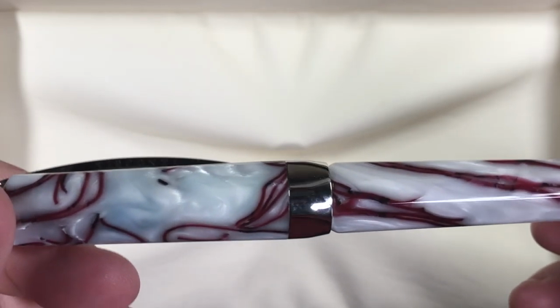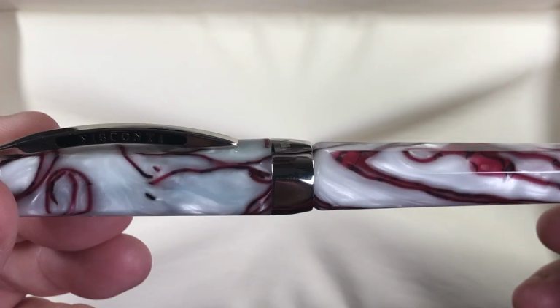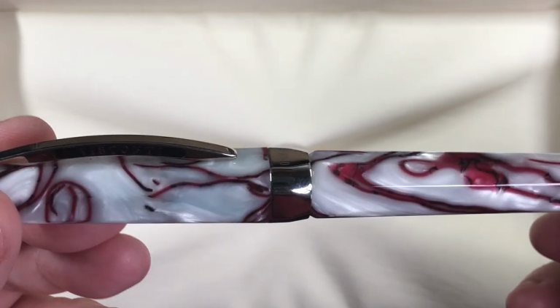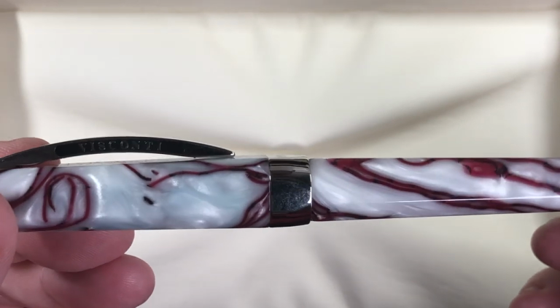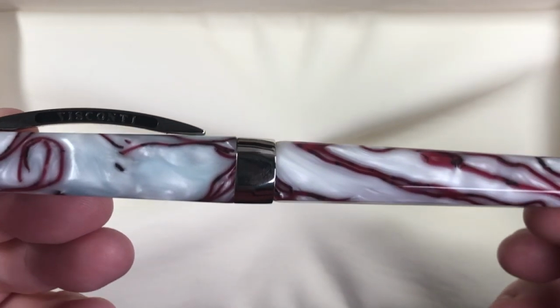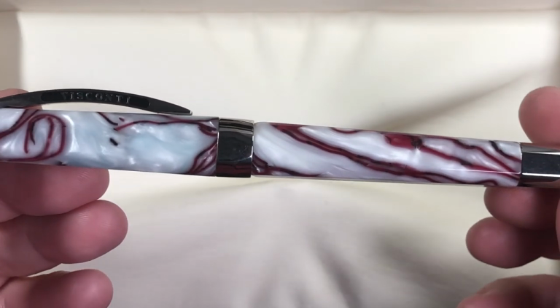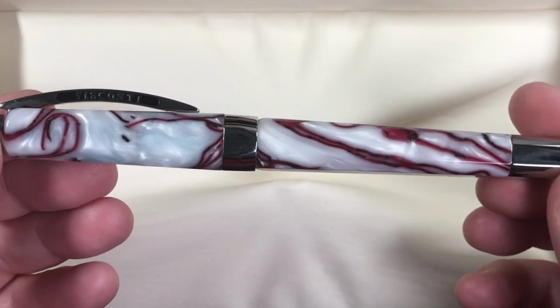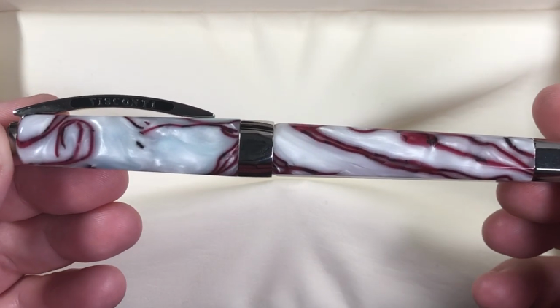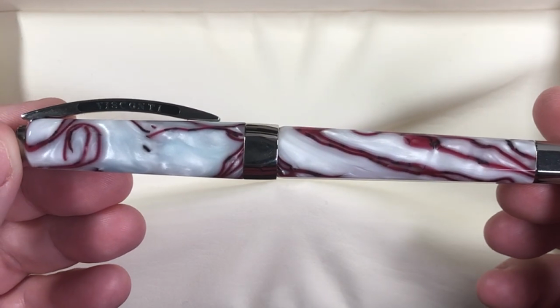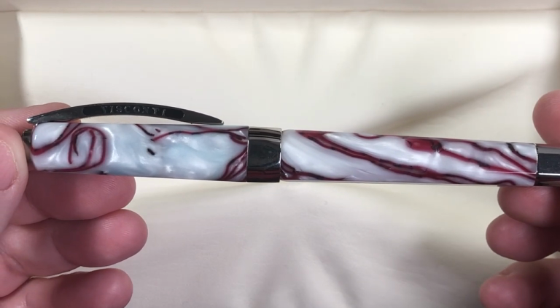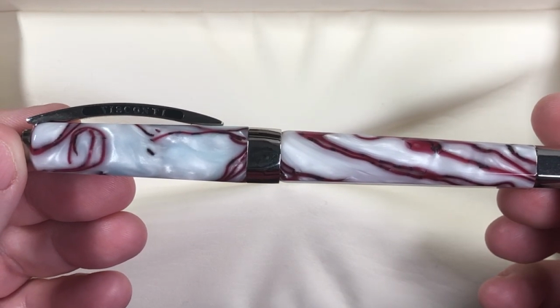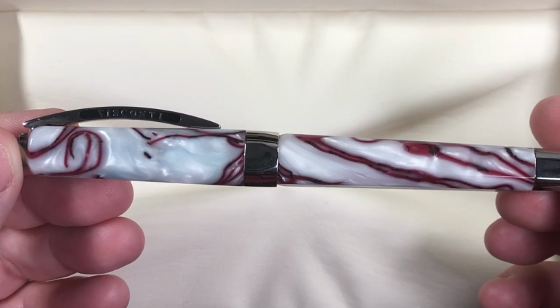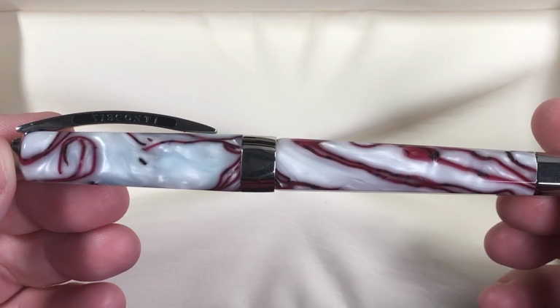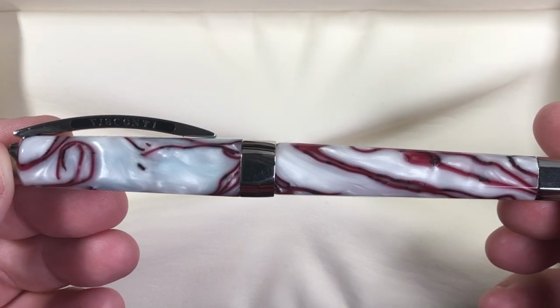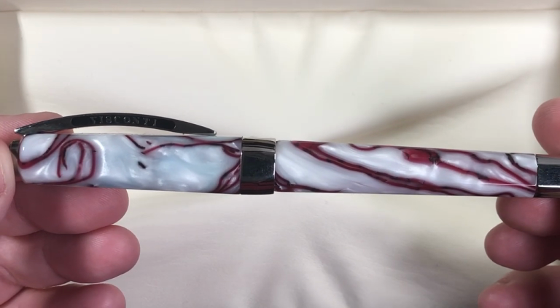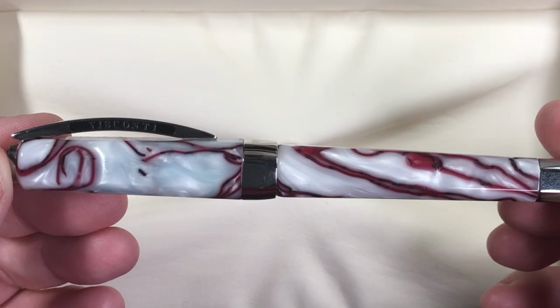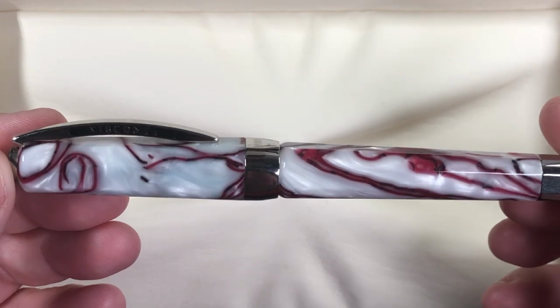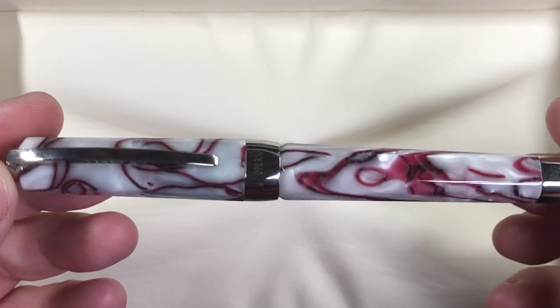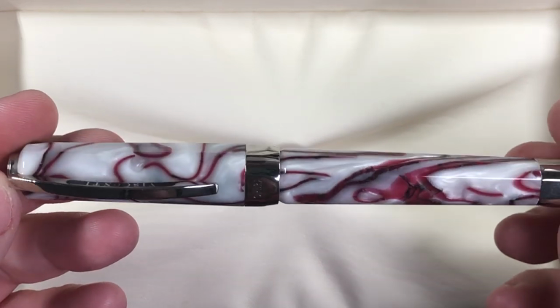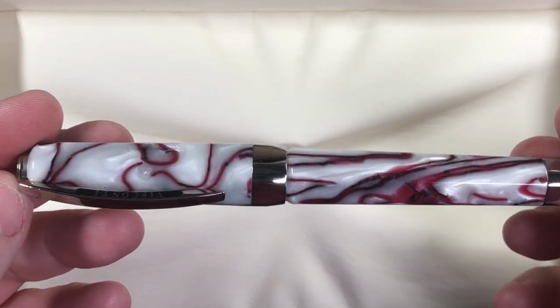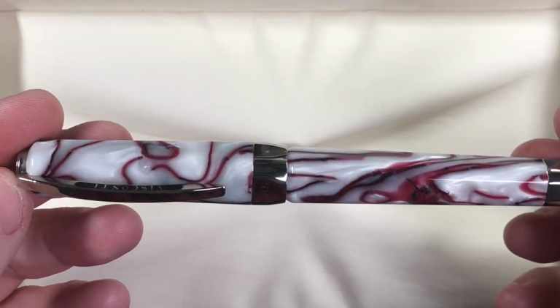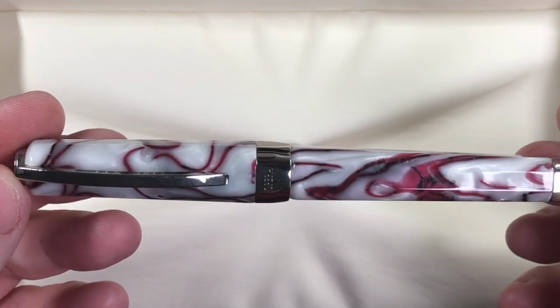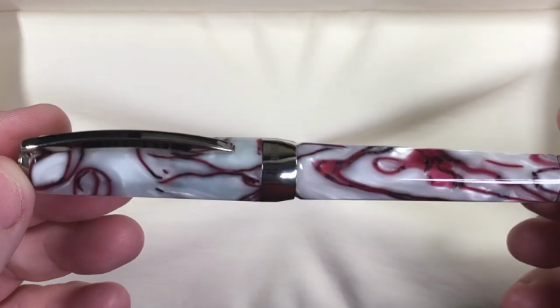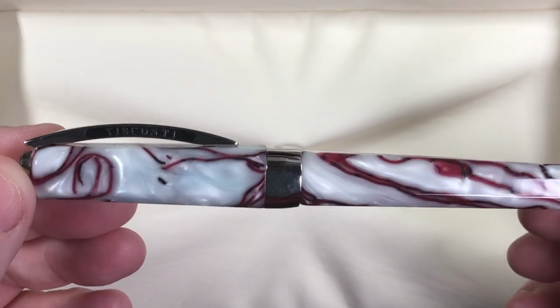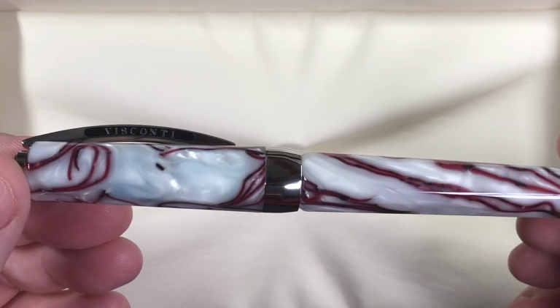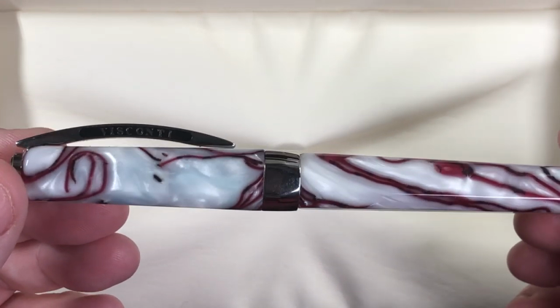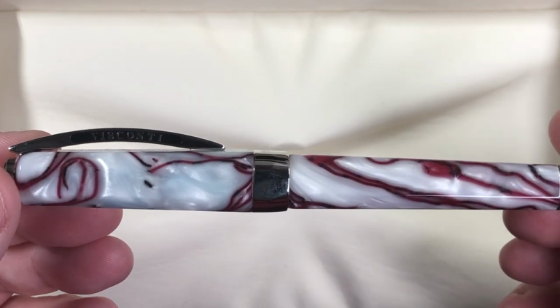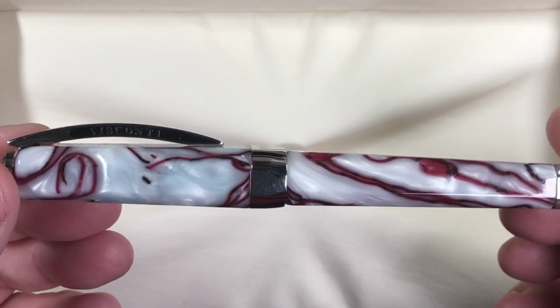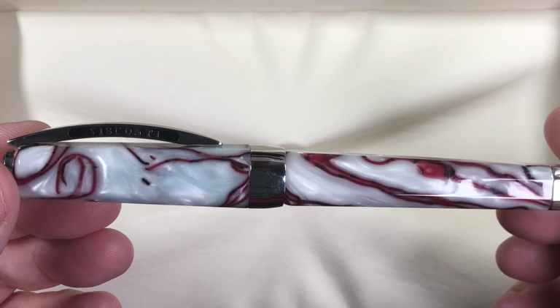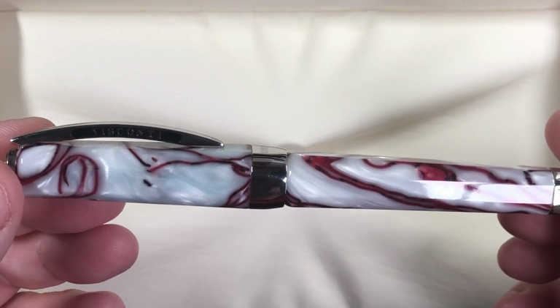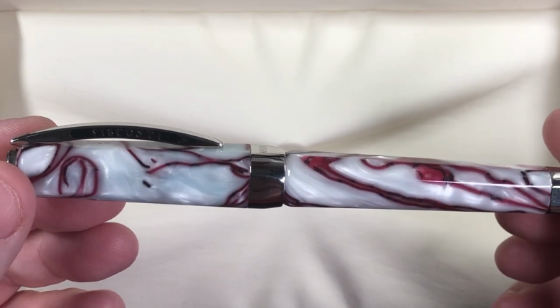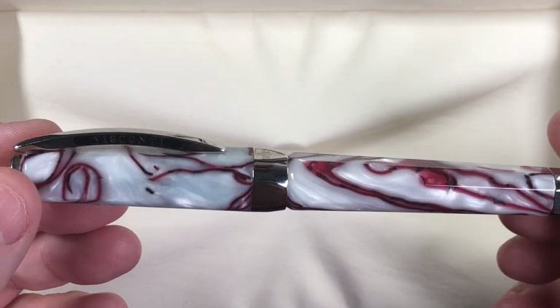For me this is a nice pen. It's one I've had in my collection for a couple of years now and I do like it, especially with the 1.3mm stub nib.